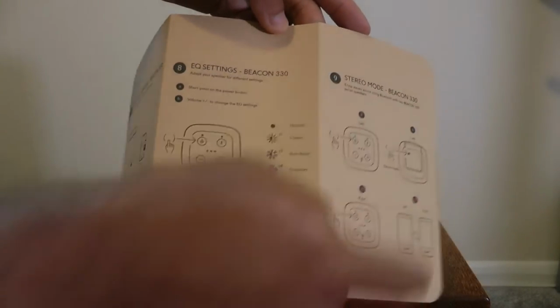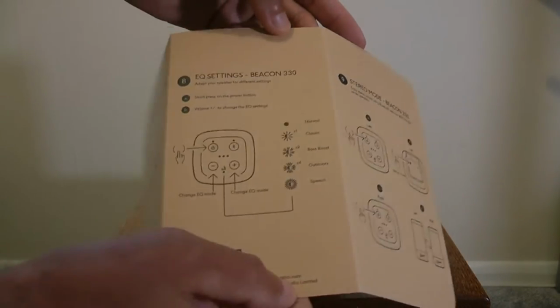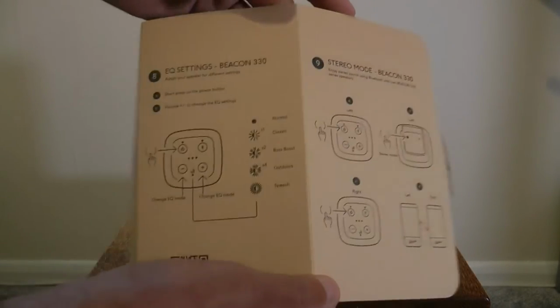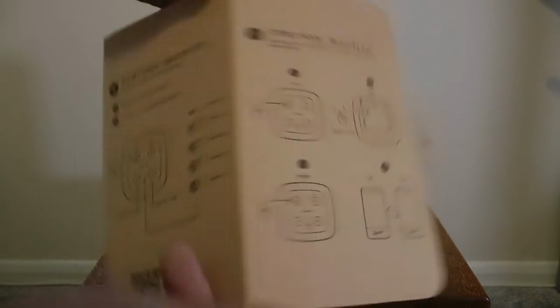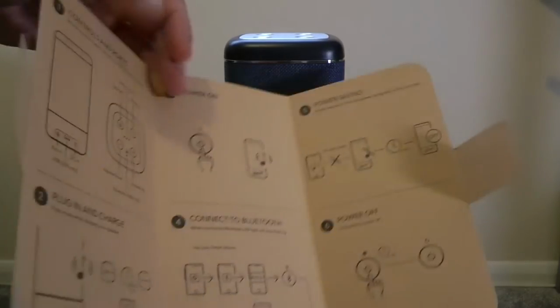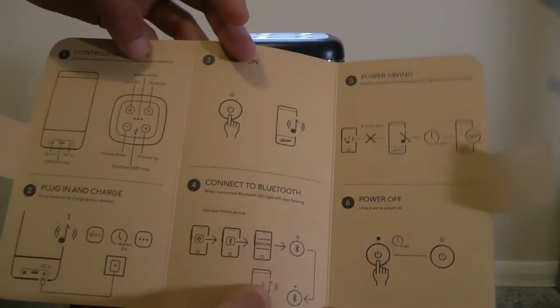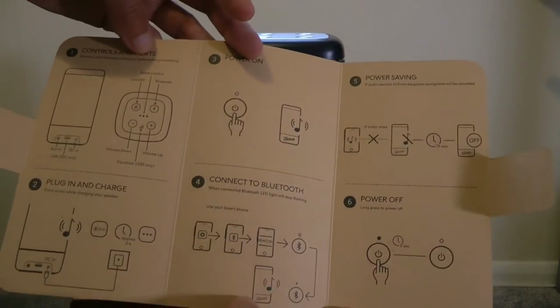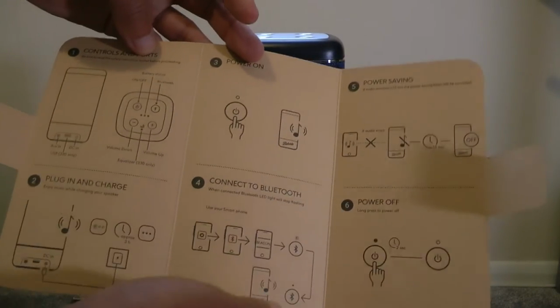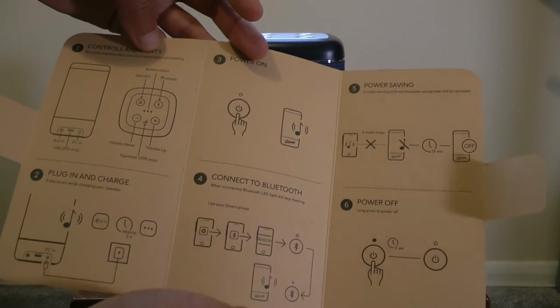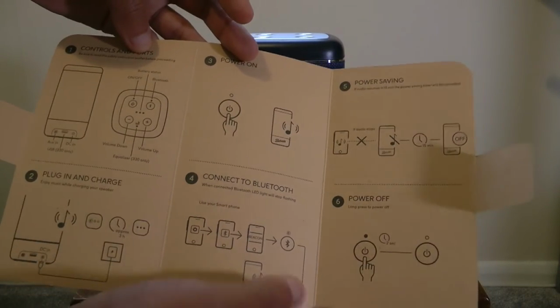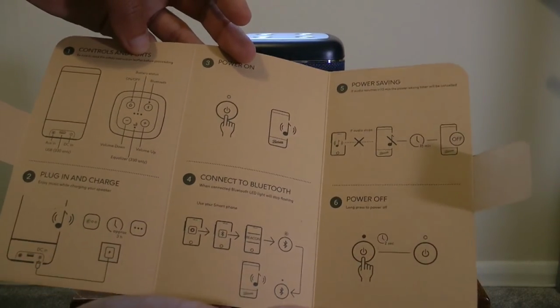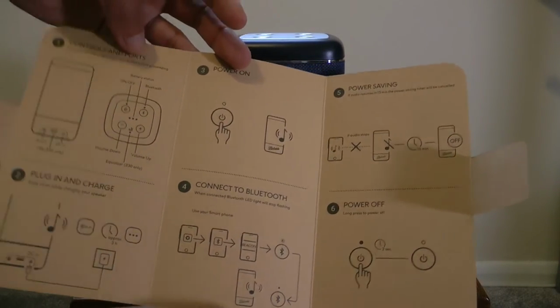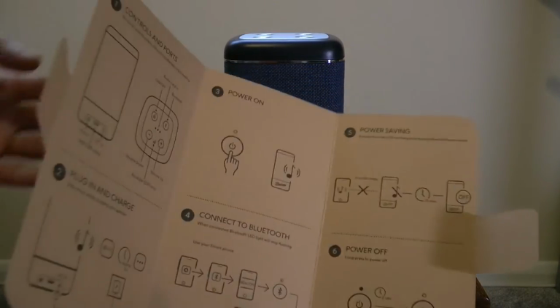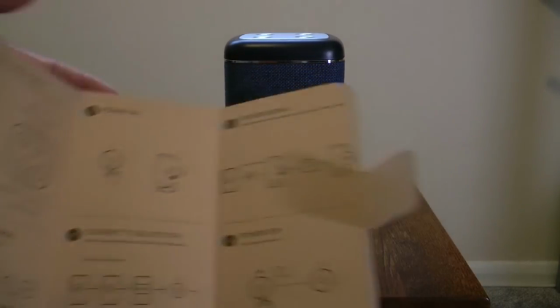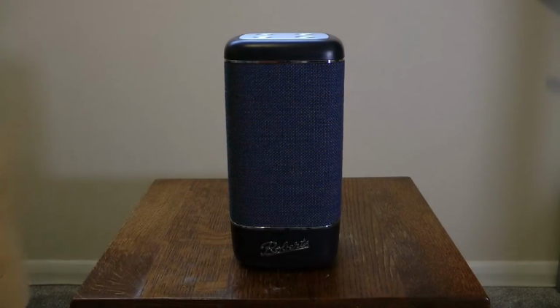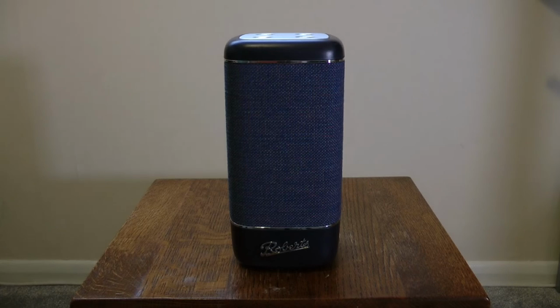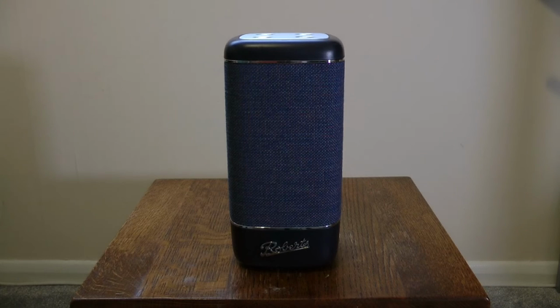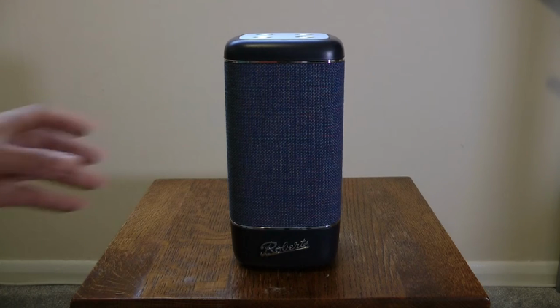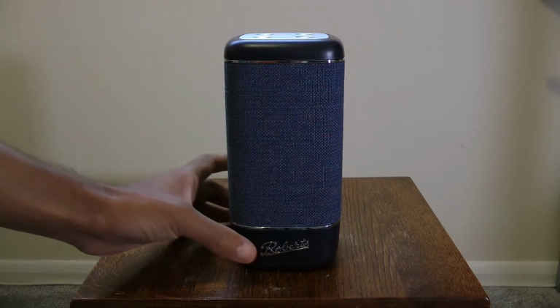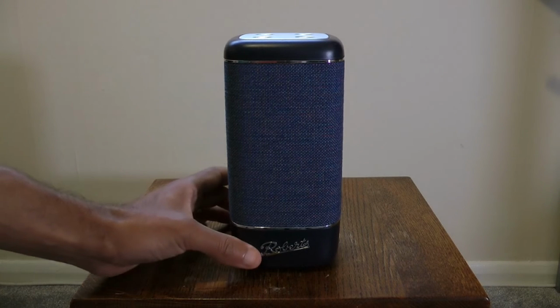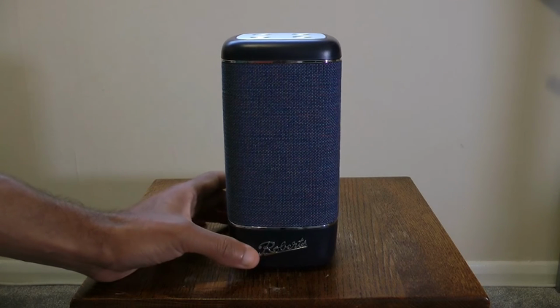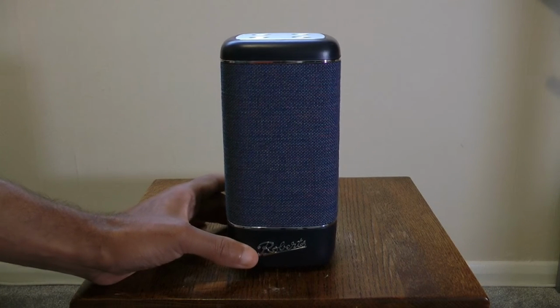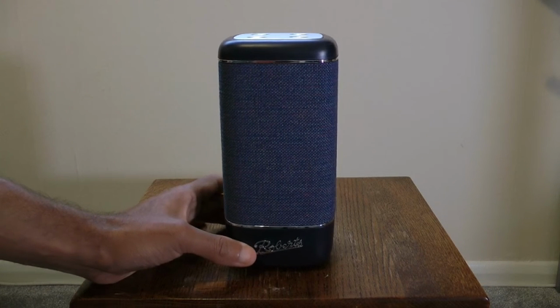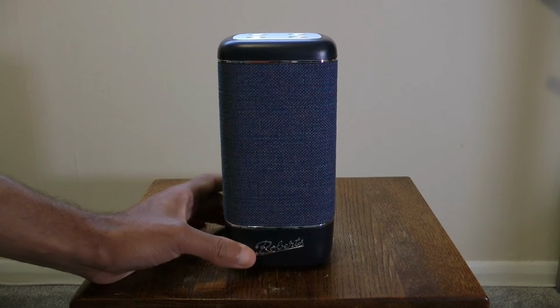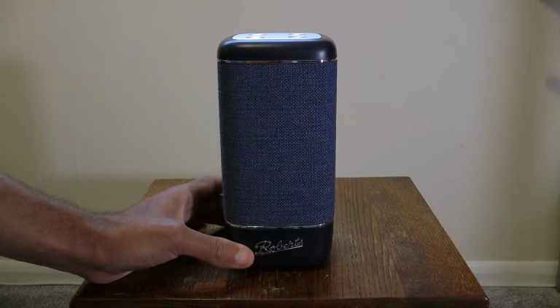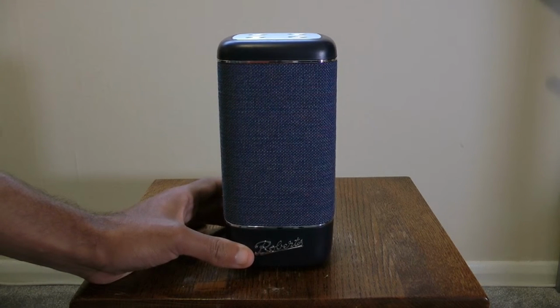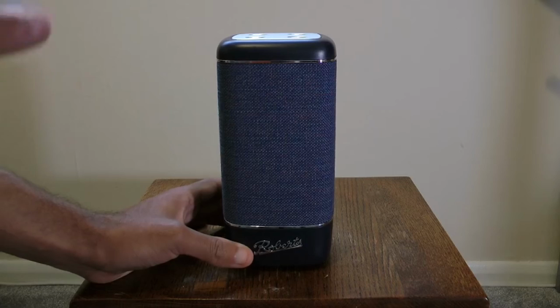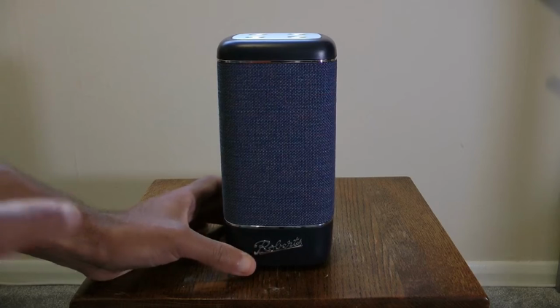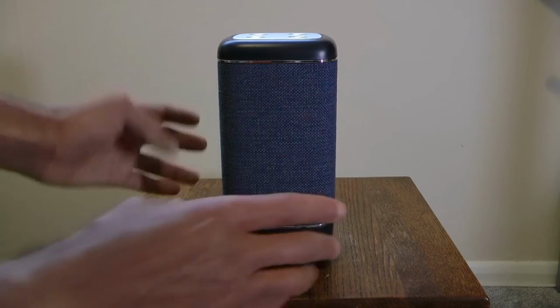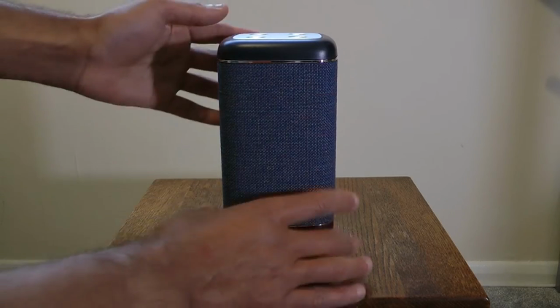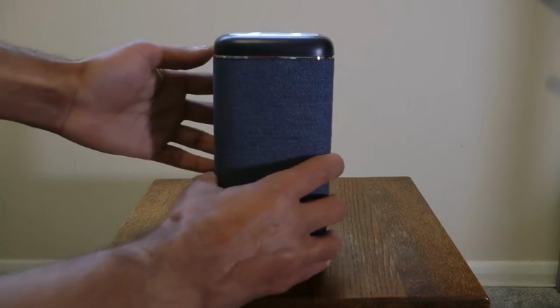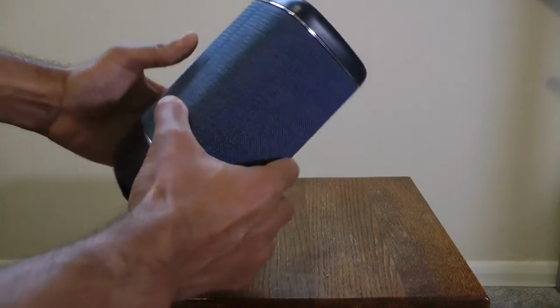This little cardboard pamphlet tells you what all the different lights on top do, the different buttons, and how to connect it to Bluetooth. I've already connected this to my iPad and tested it, and it actually sounds really, really good. I will play some music through it shortly, but first let's have a quick look at the actual thing itself.